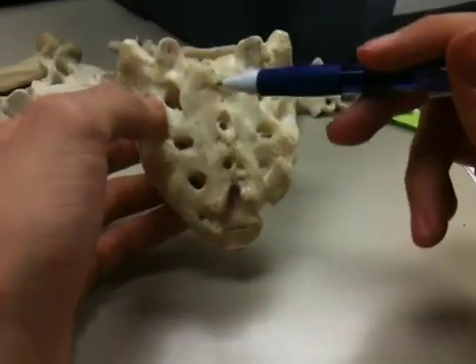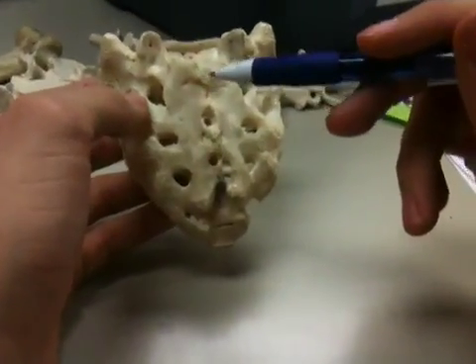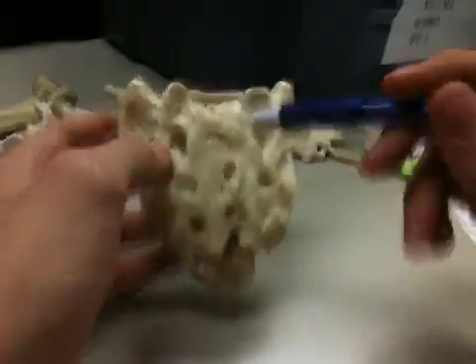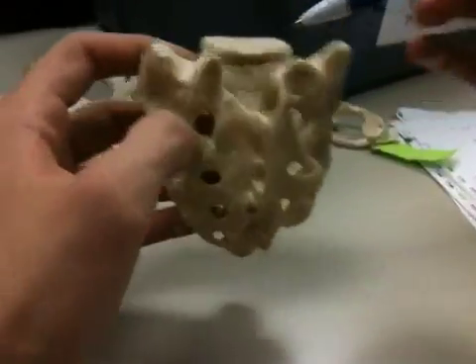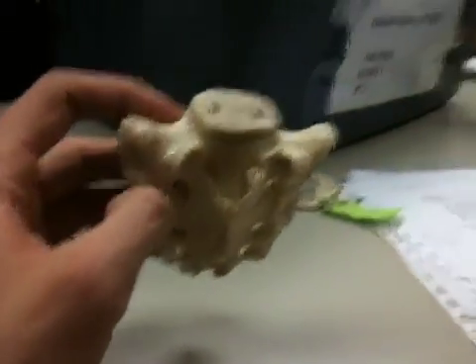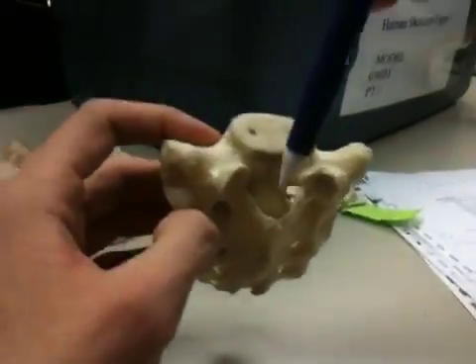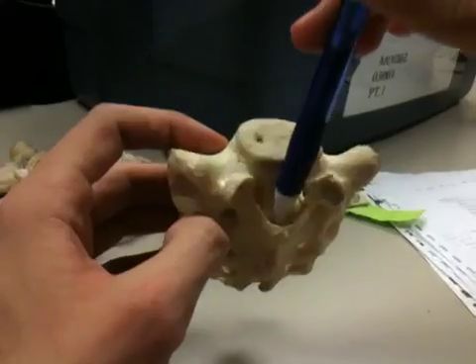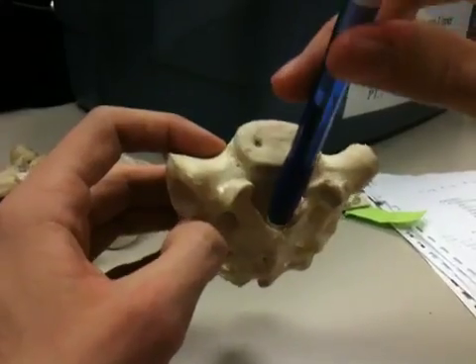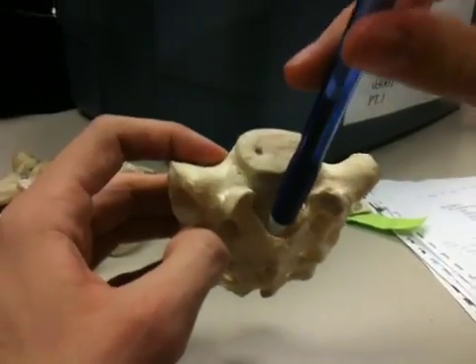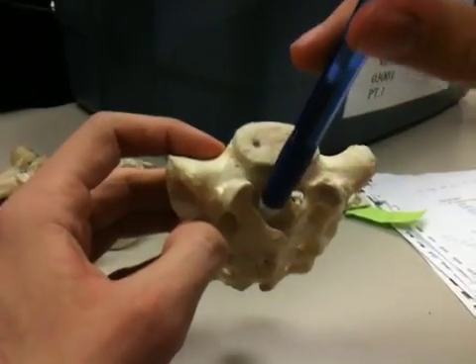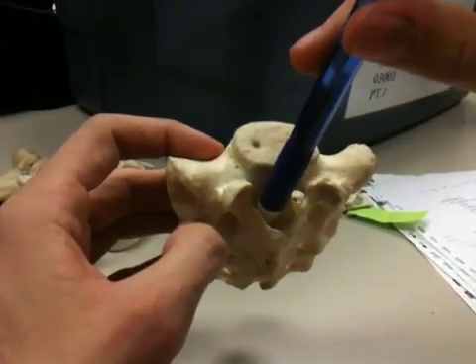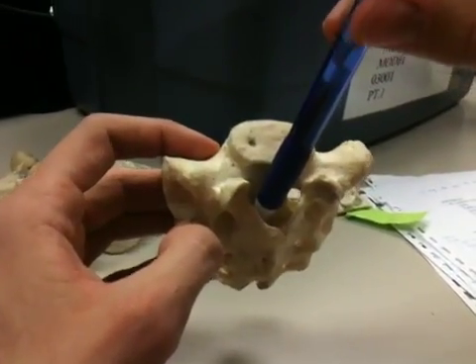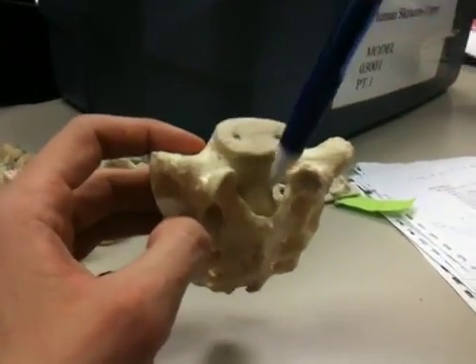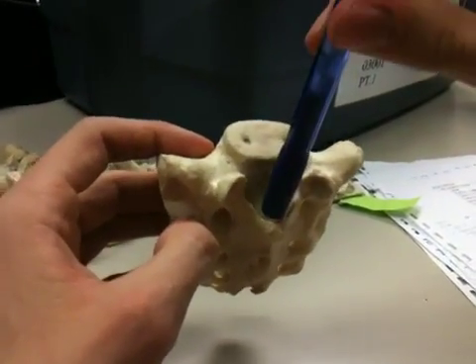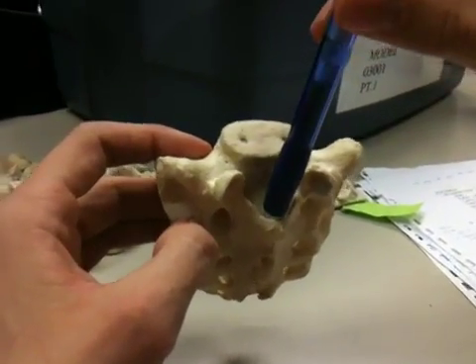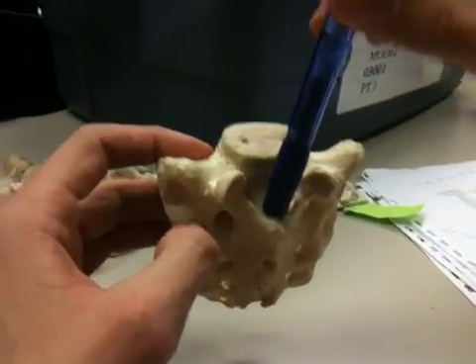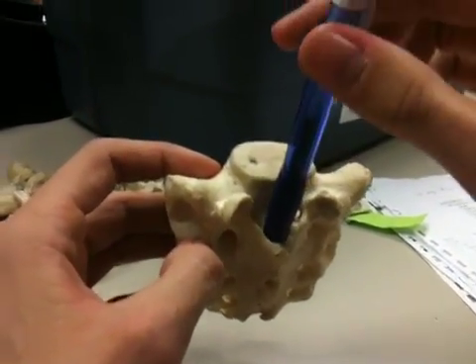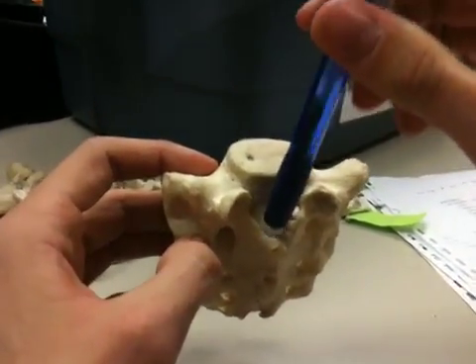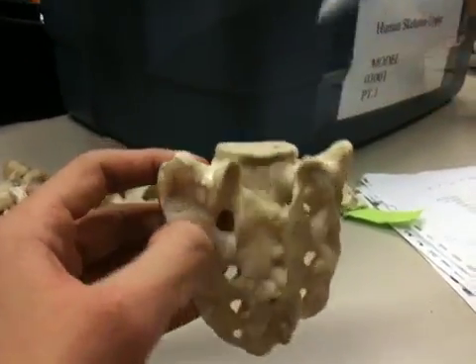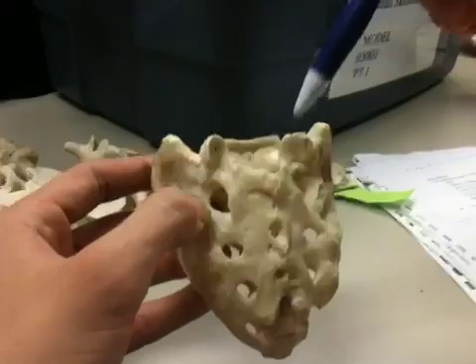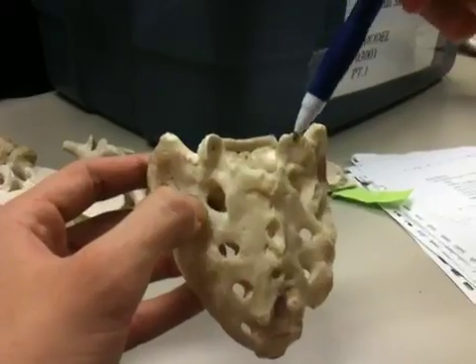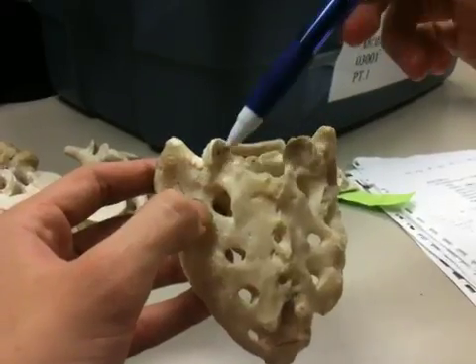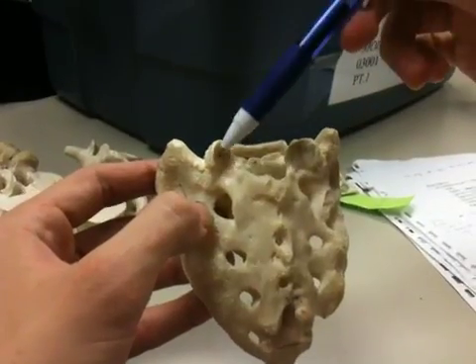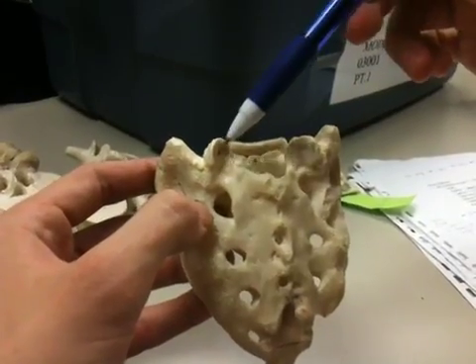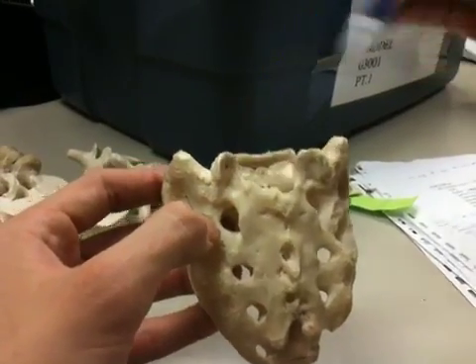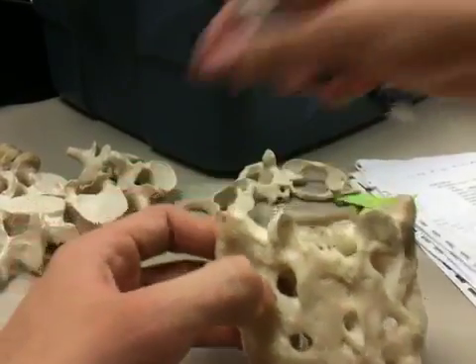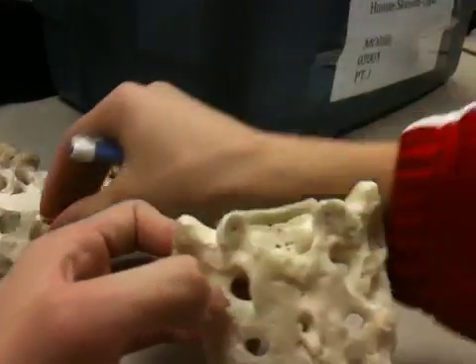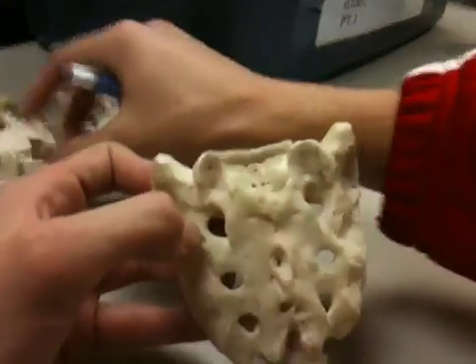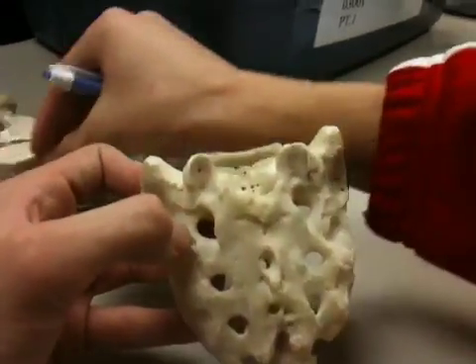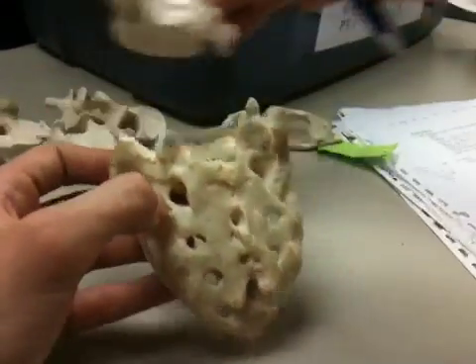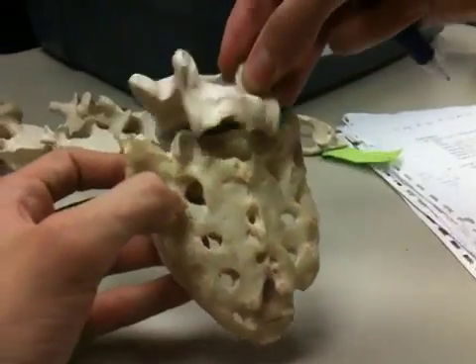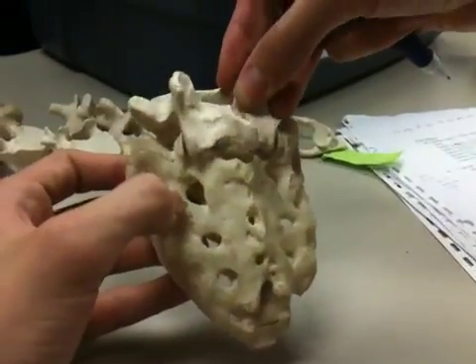Then we have the sacral canal, which is kind of like your vertebral foramen, just going down all the way. We have our superior articulating surfaces right here, which articulate with the last lumbar vertebrae, like so.